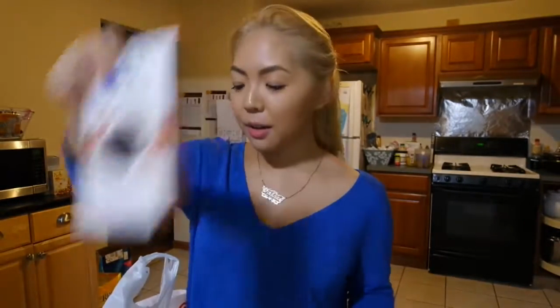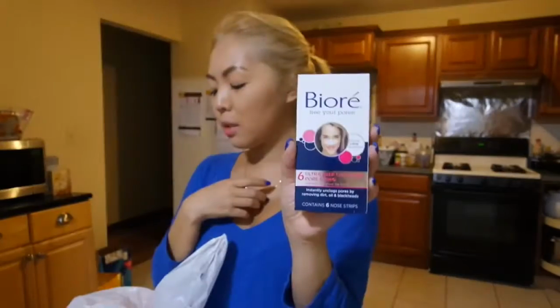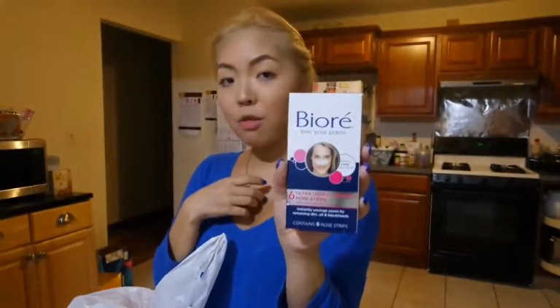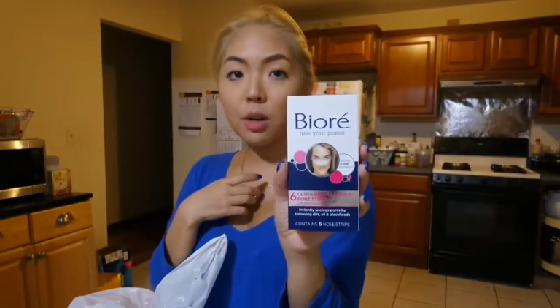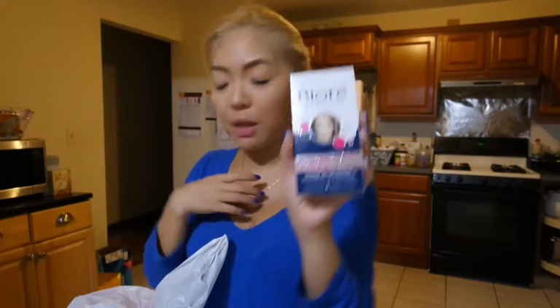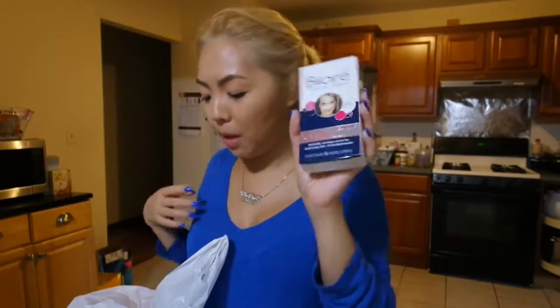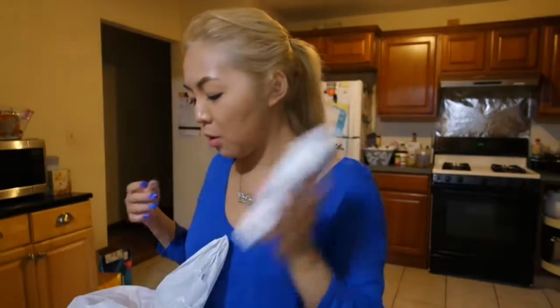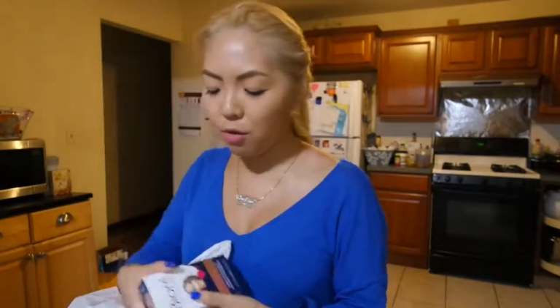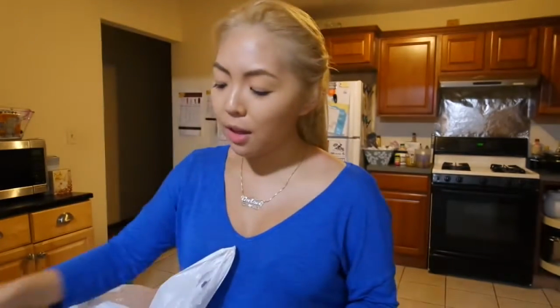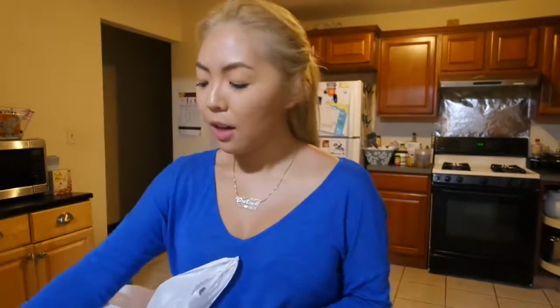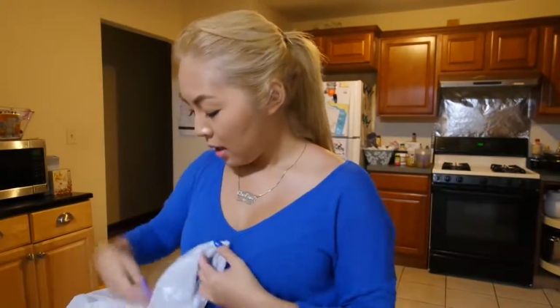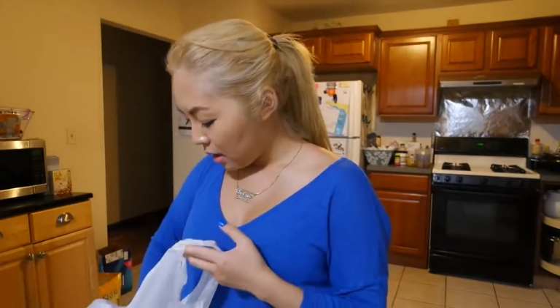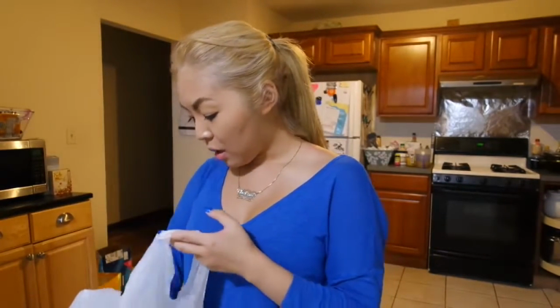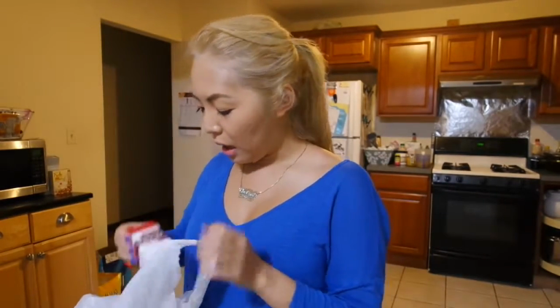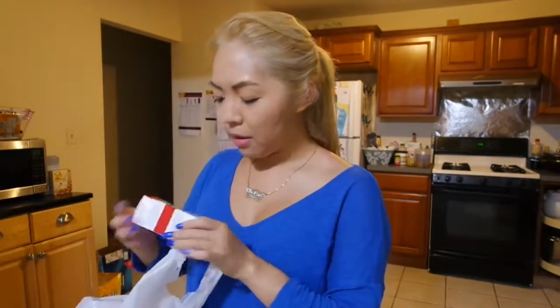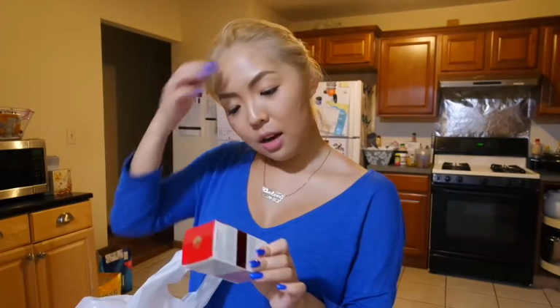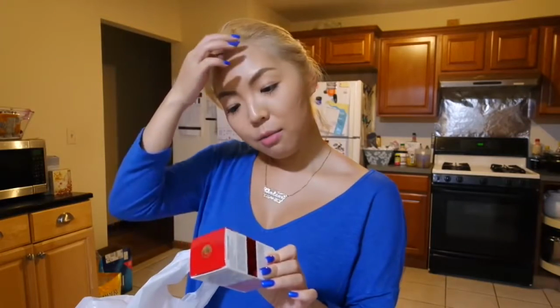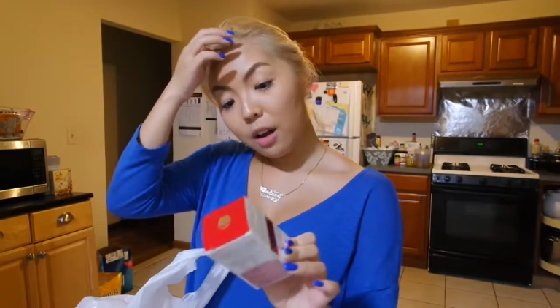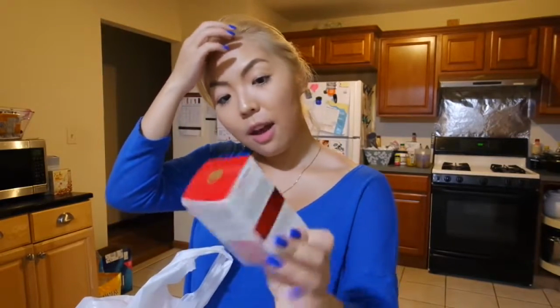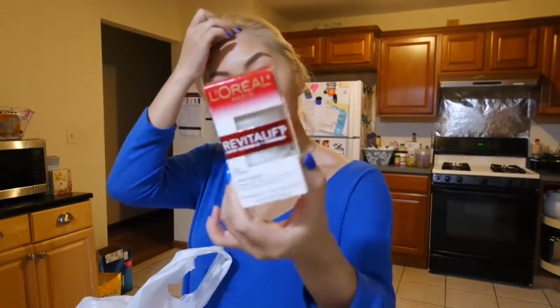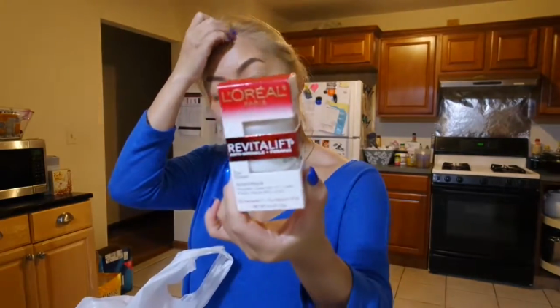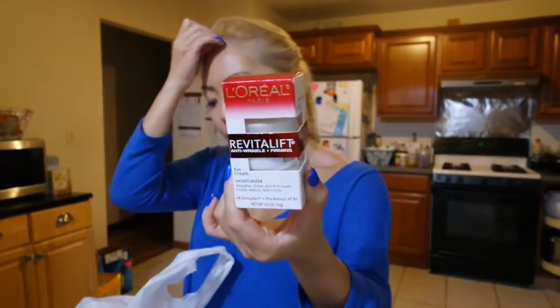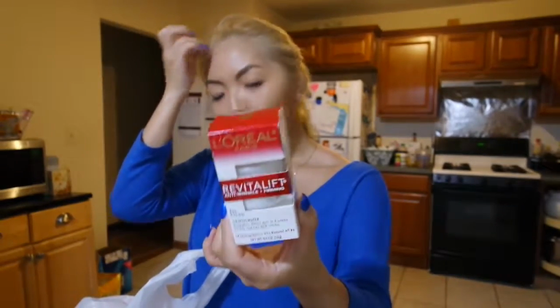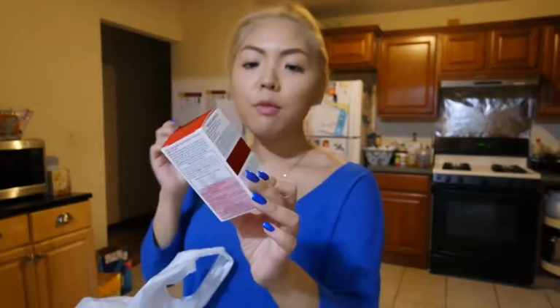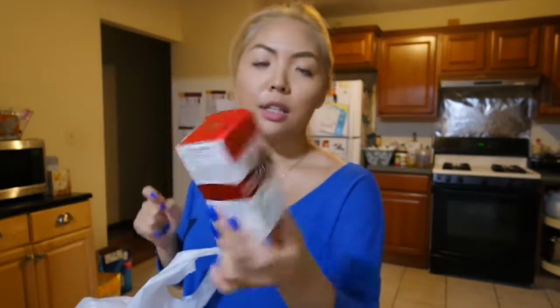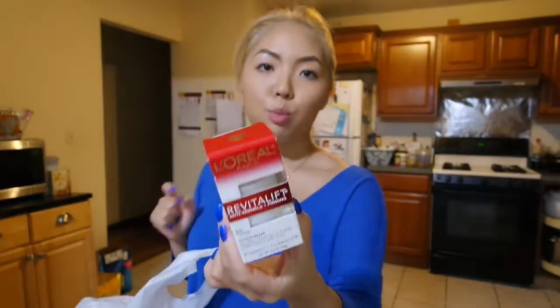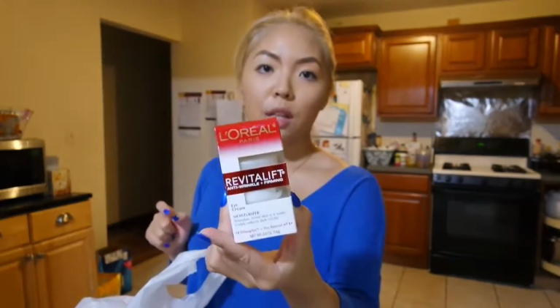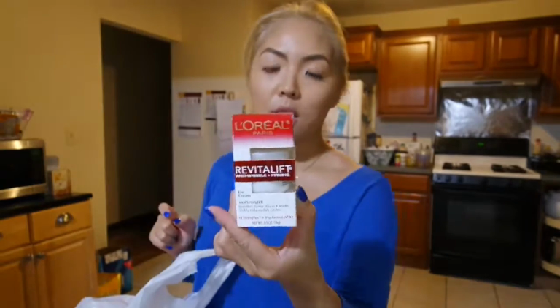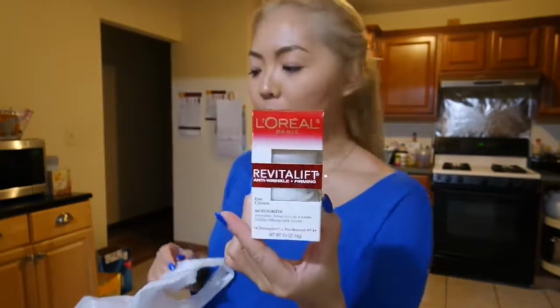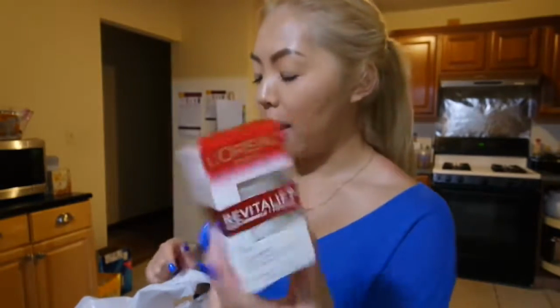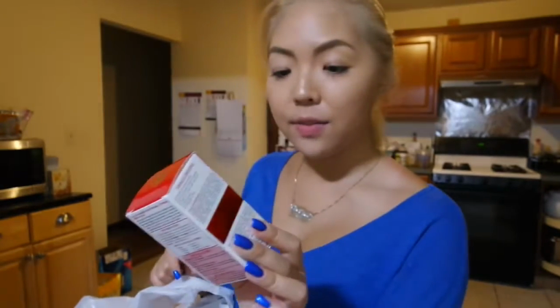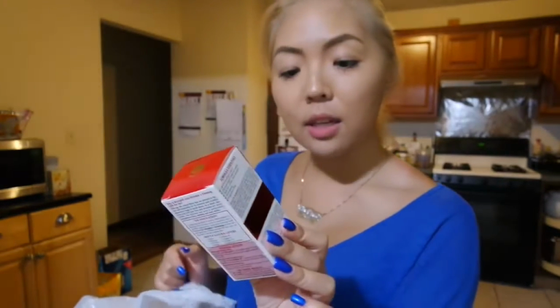Got some pore strips so me and my partner can do our pore strips together — yeah, we both need that. And Revitalift eye cream. I've been really into this brand lately — it's the L'Oreal Revitalift skincare line and they have some pretty good stuff.